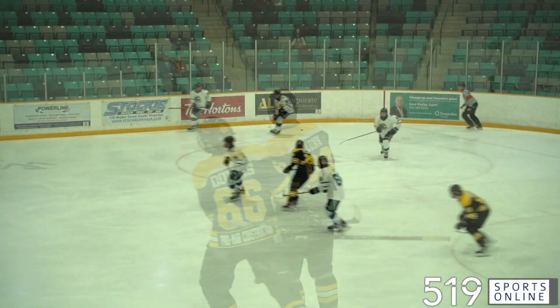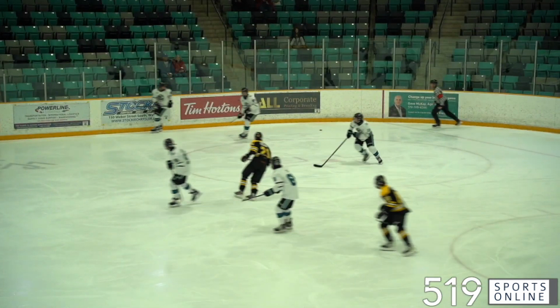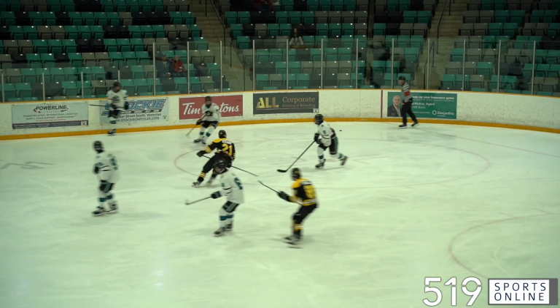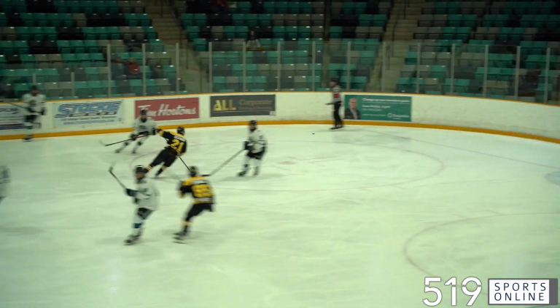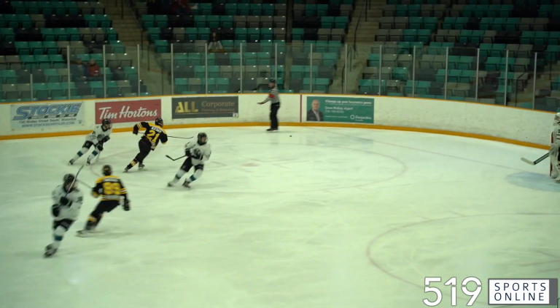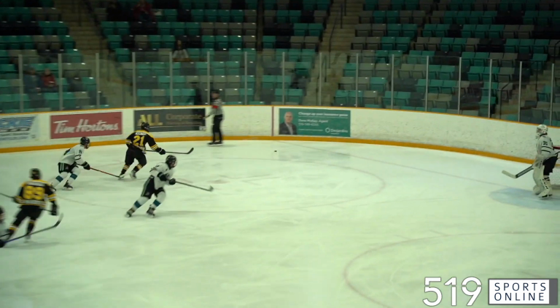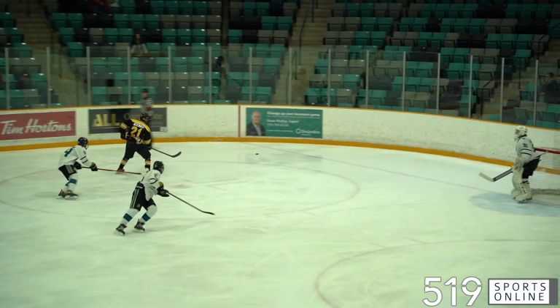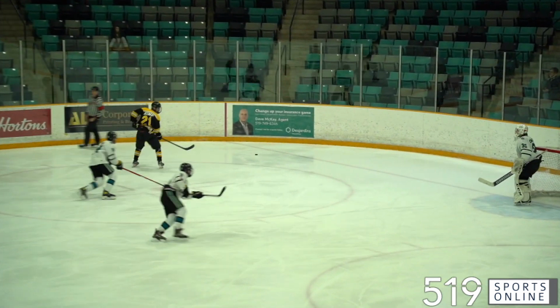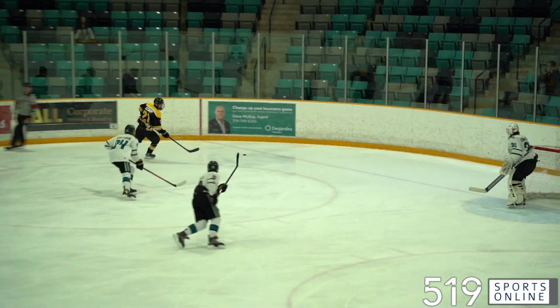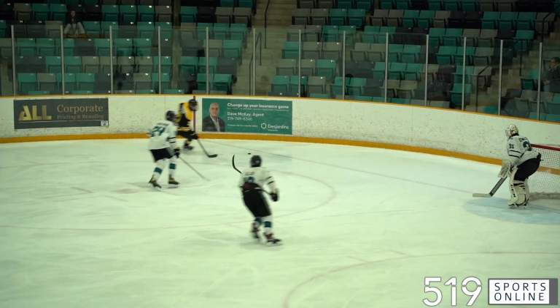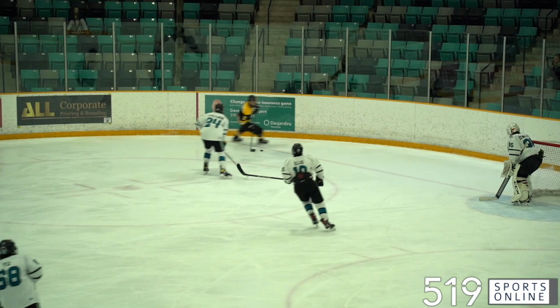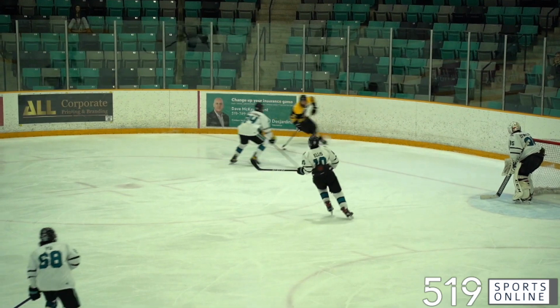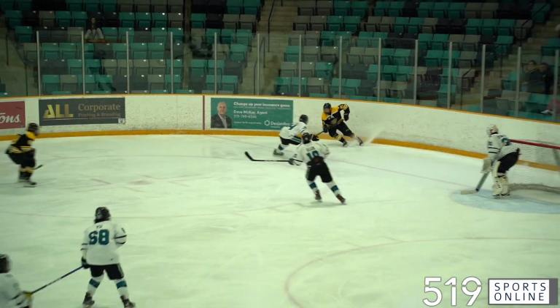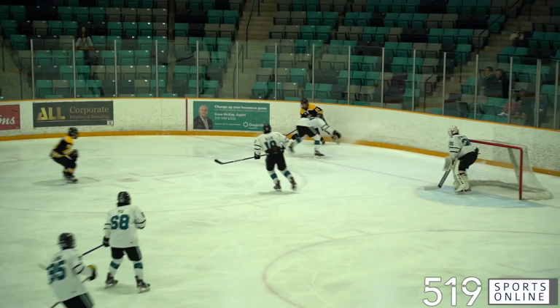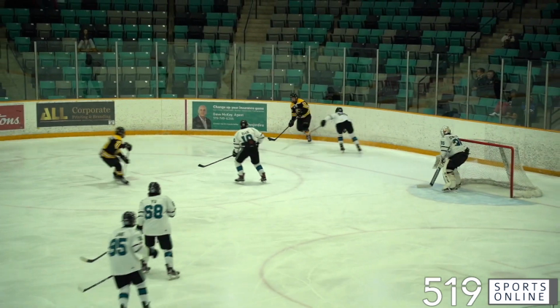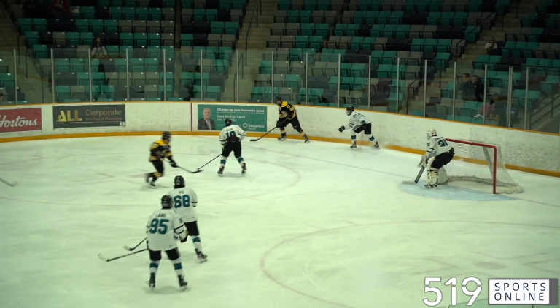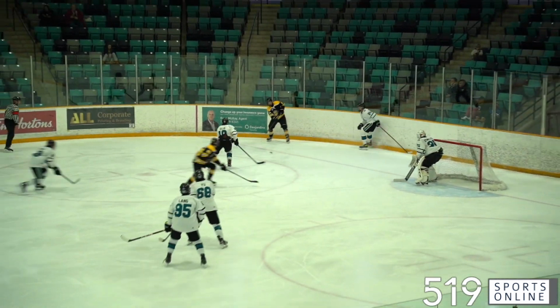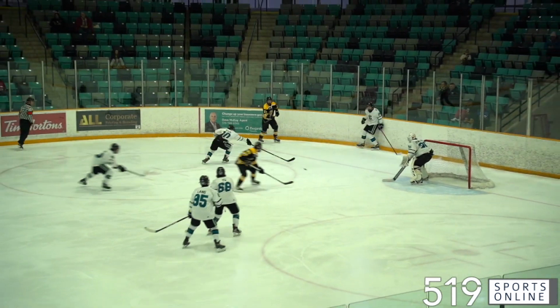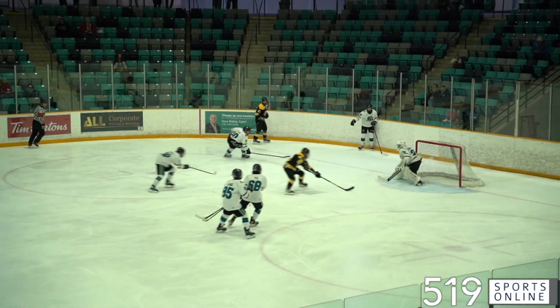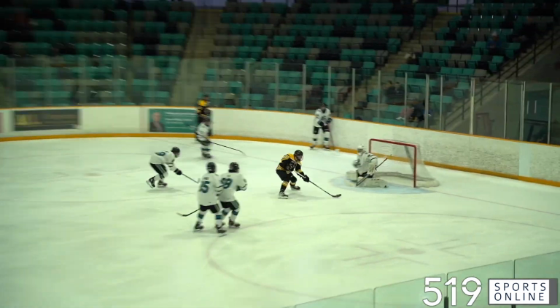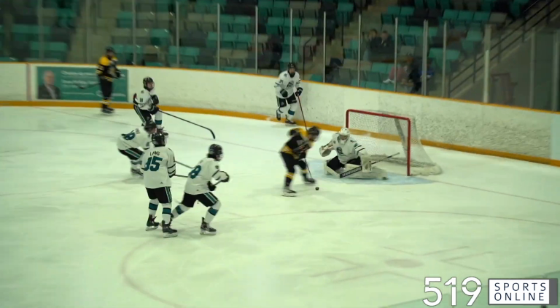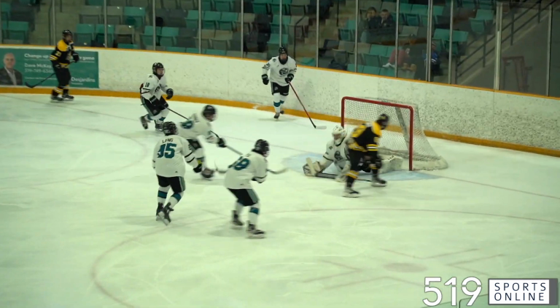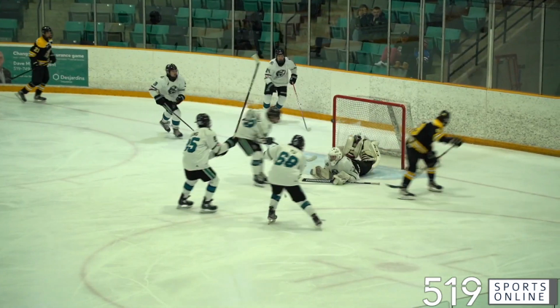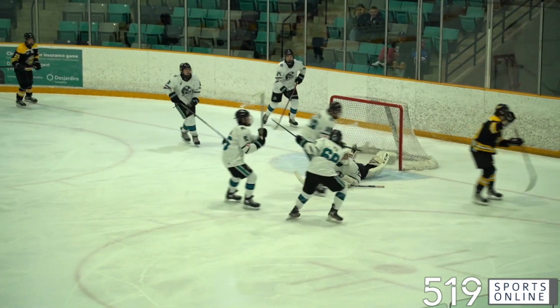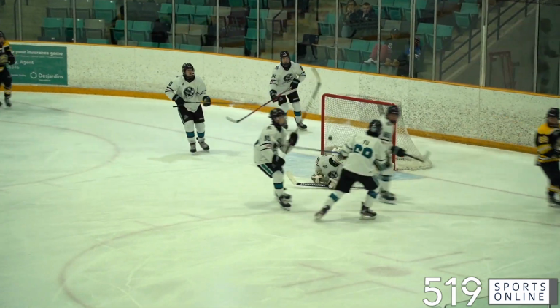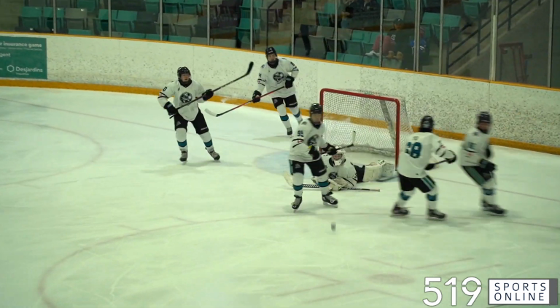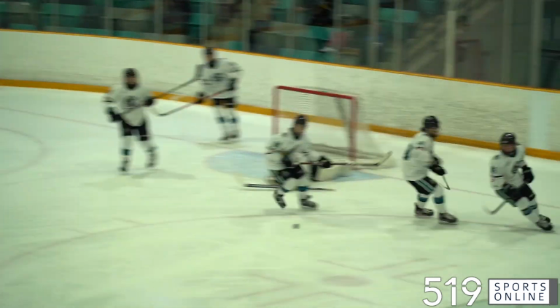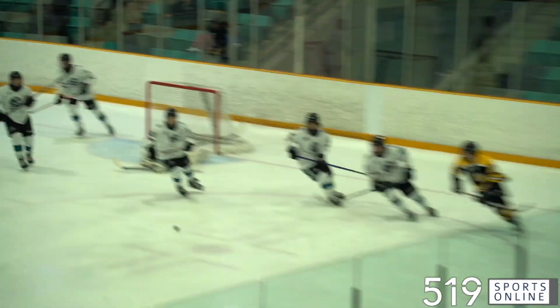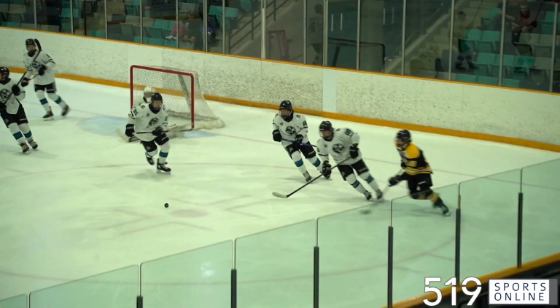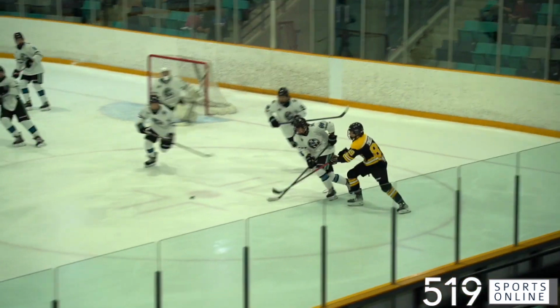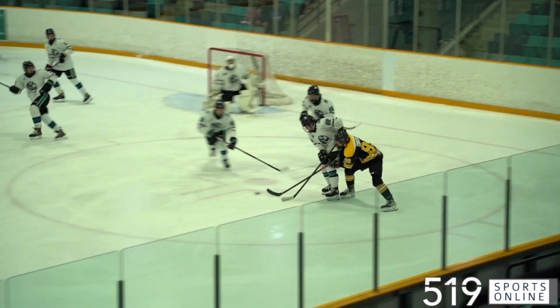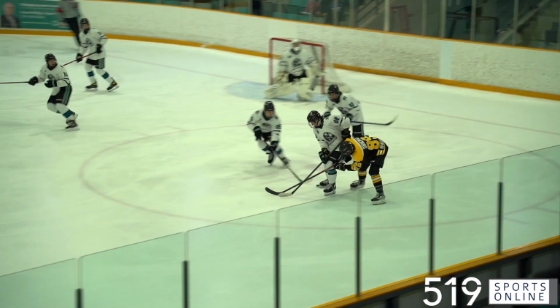A few minutes later, Hayden Zimmerman with space in front. He tries to go between his legs. Dylan DeWatcher with the denial — he stops Zimmerman.